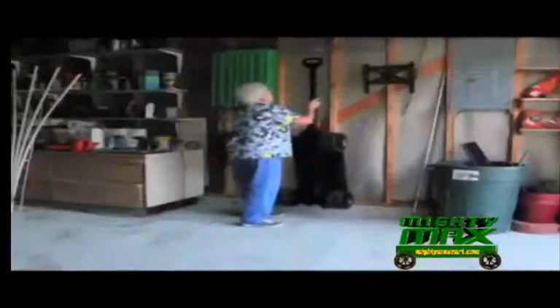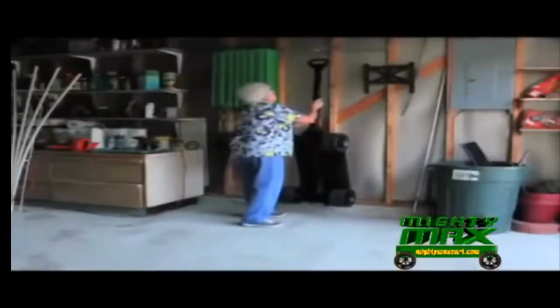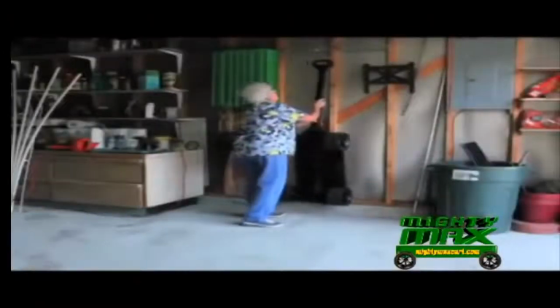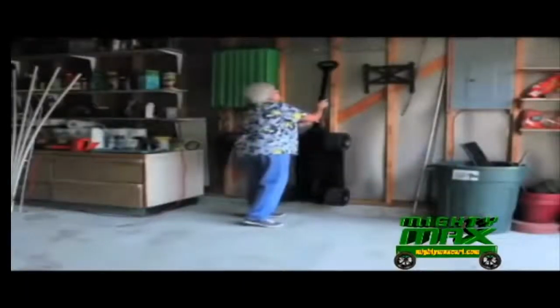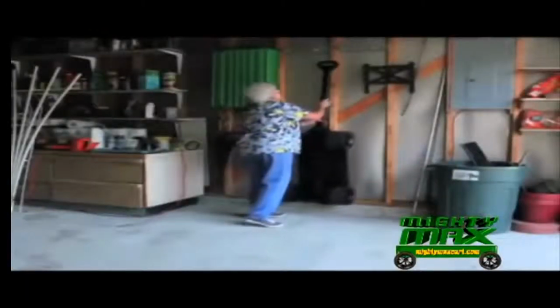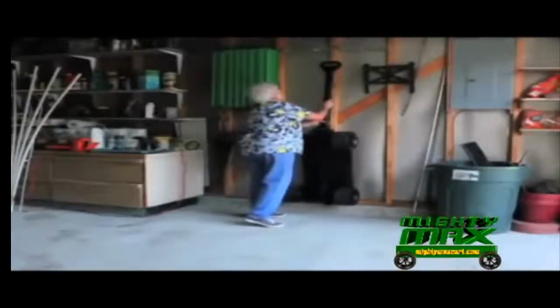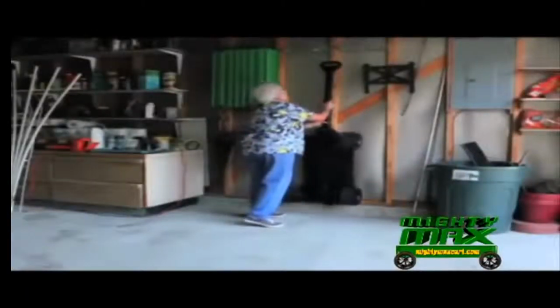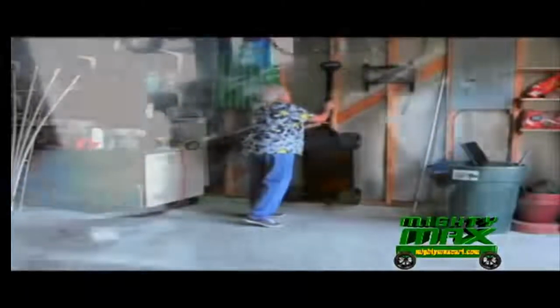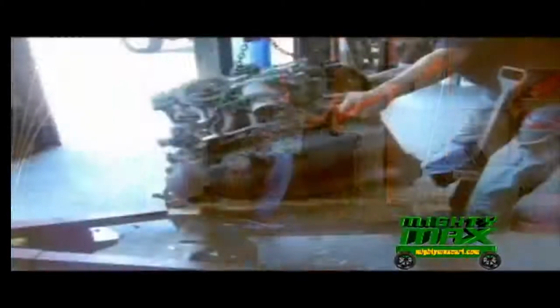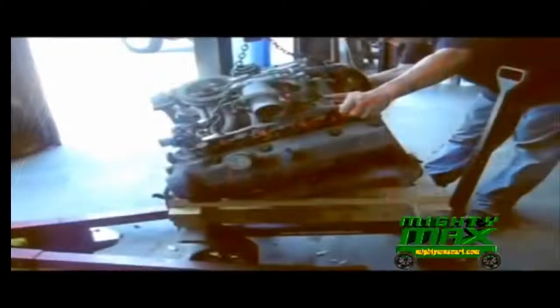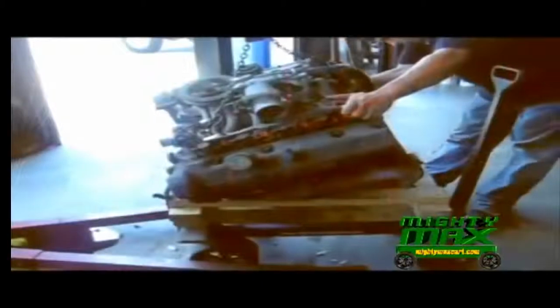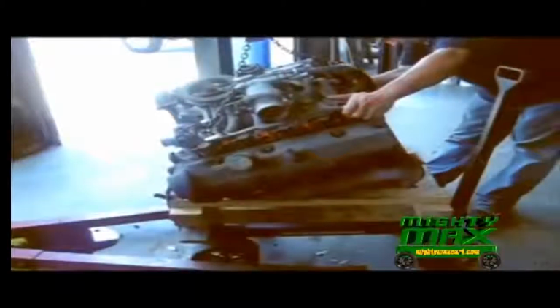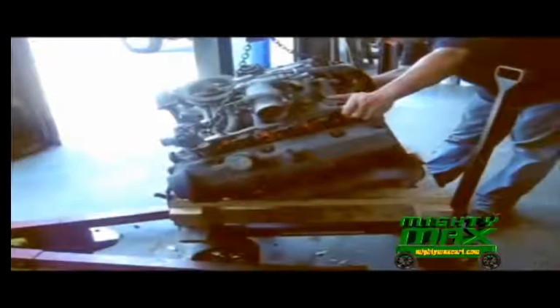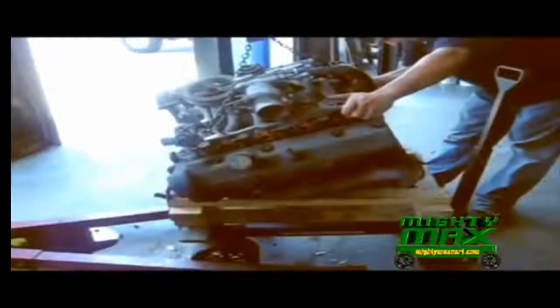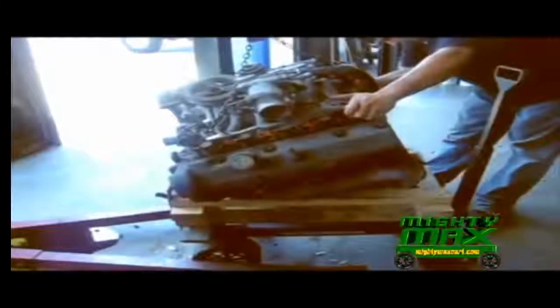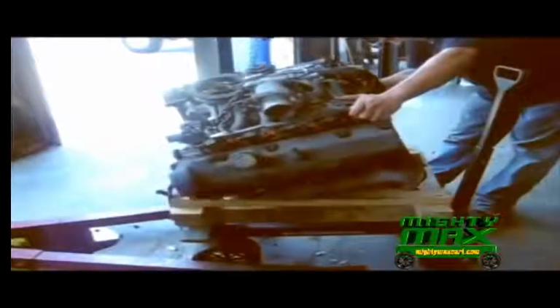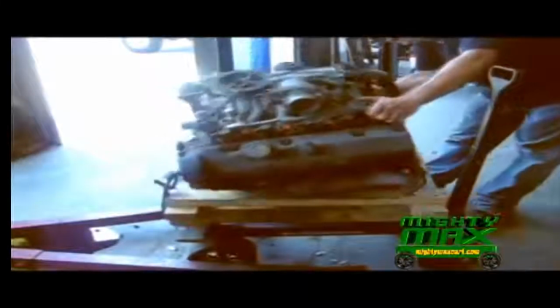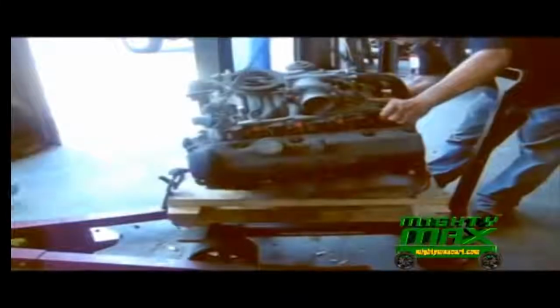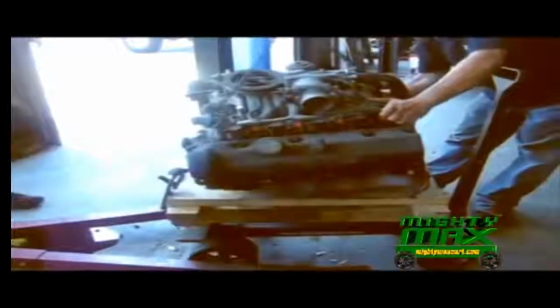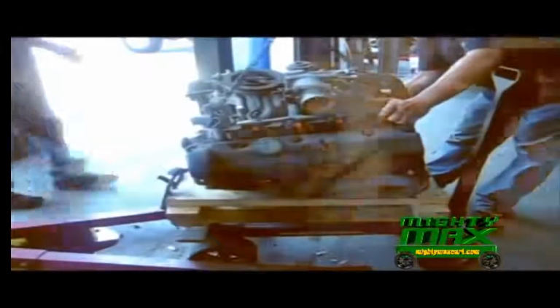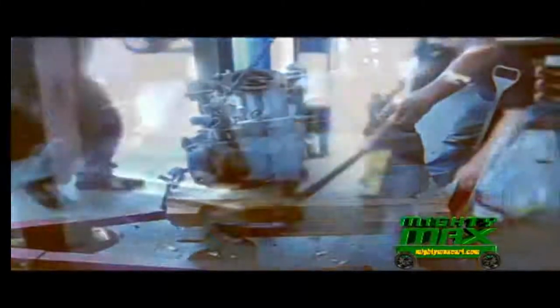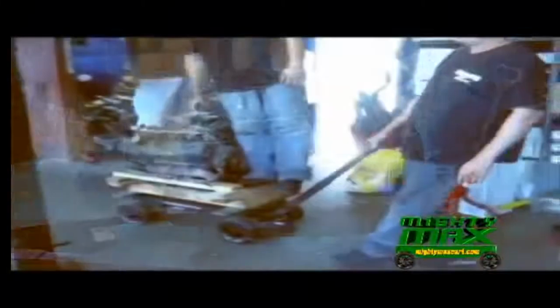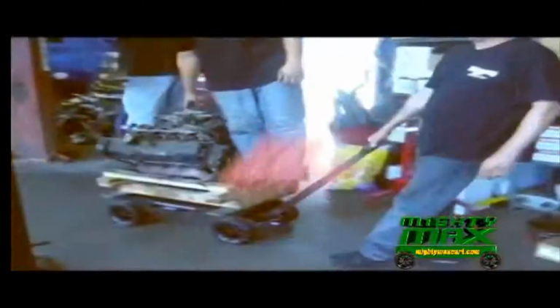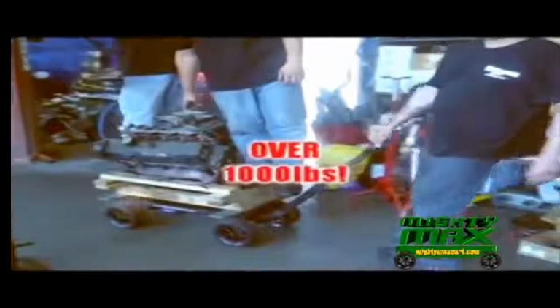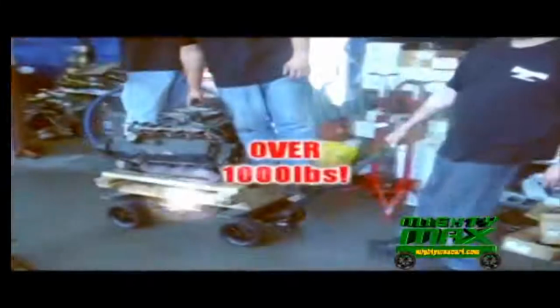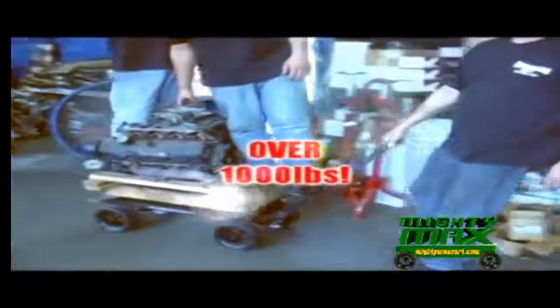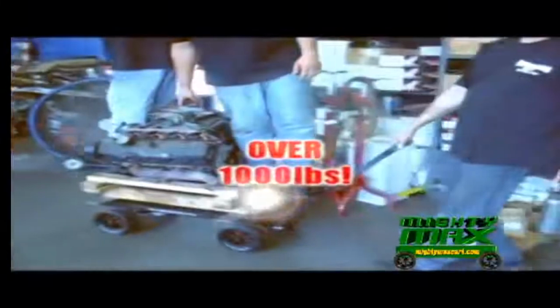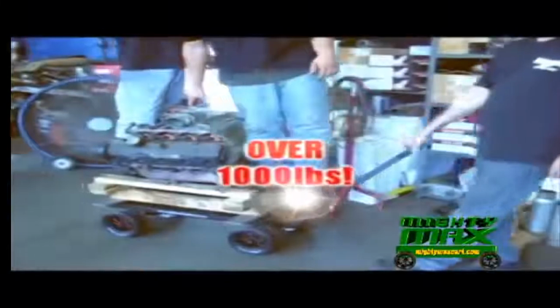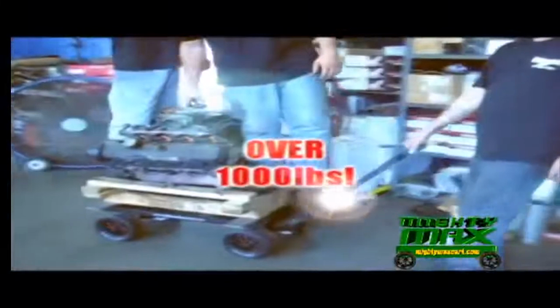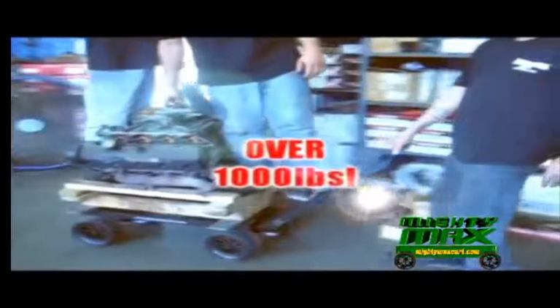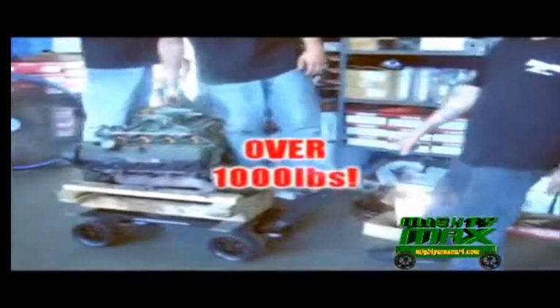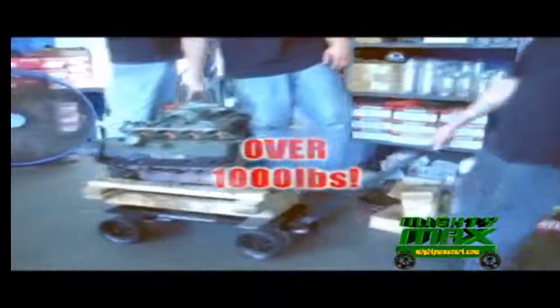When you're done, hang it up to save floor space. Light enough for seniors, tough enough for craftsmen. Look how easily Mighty Max rolls with his engine and two burly mechanics. Wow!